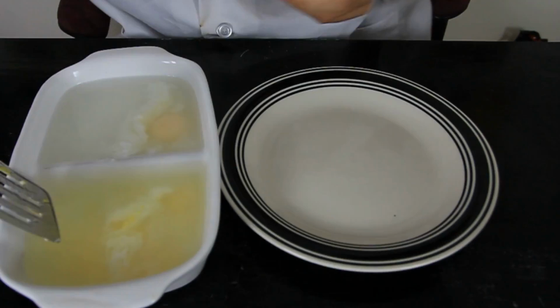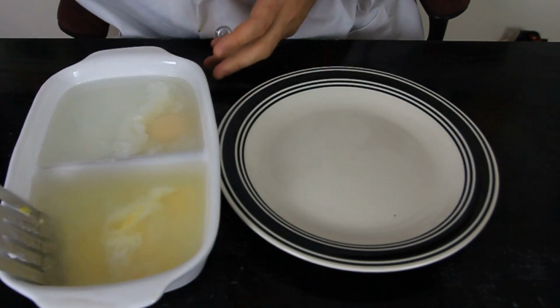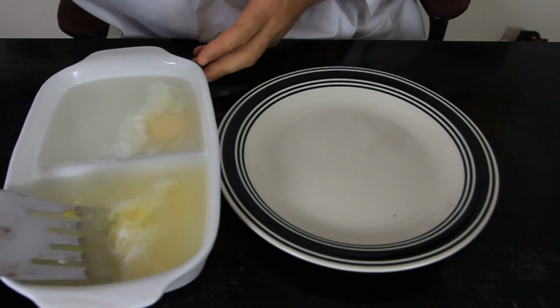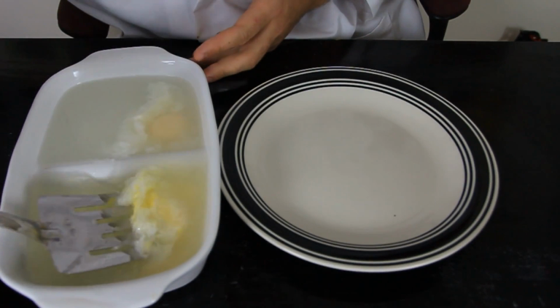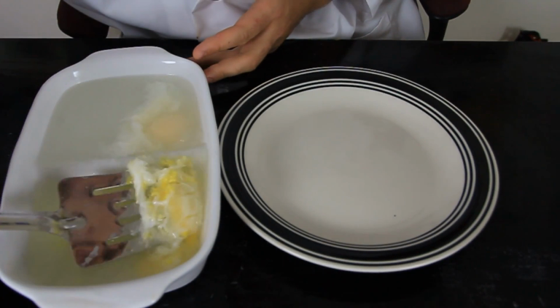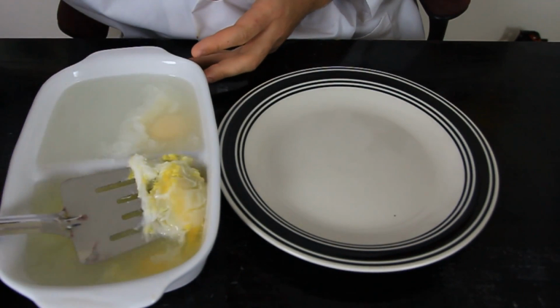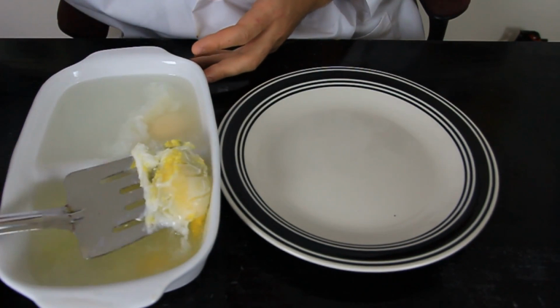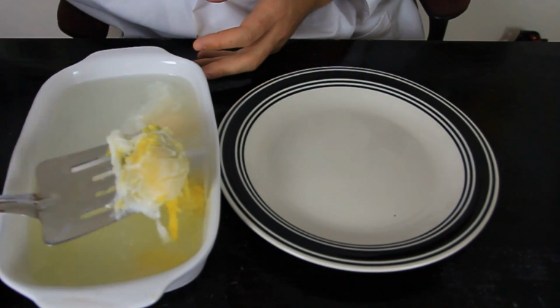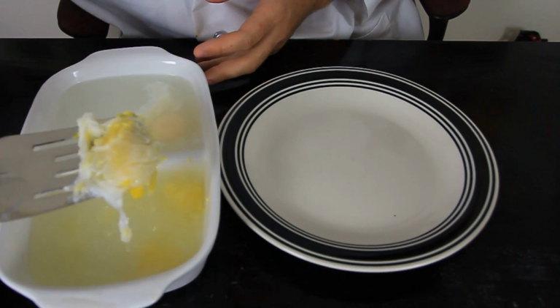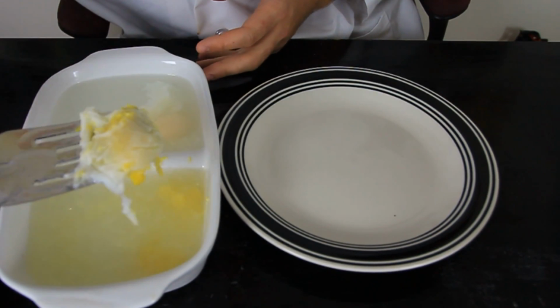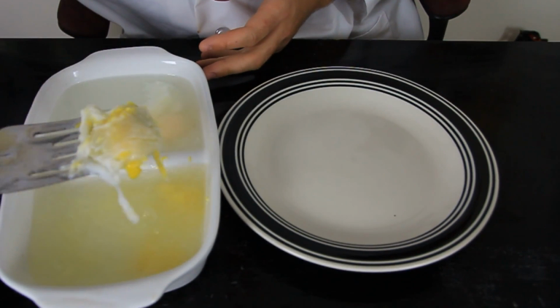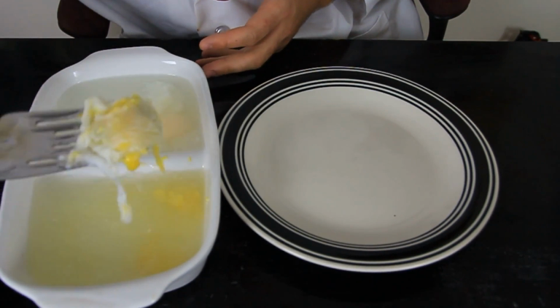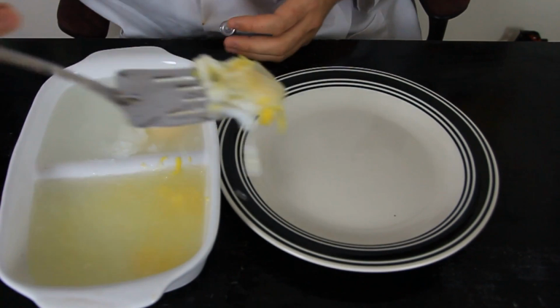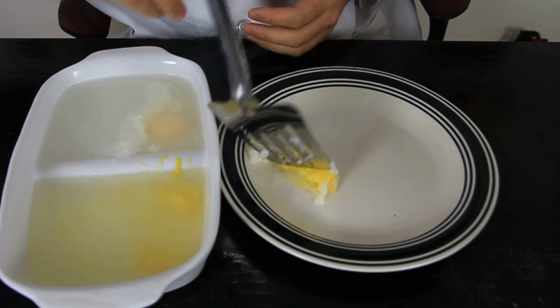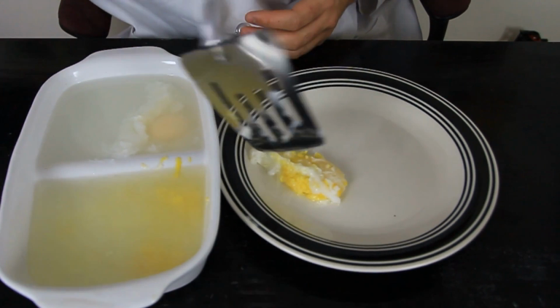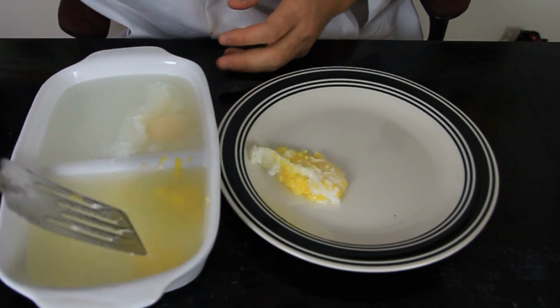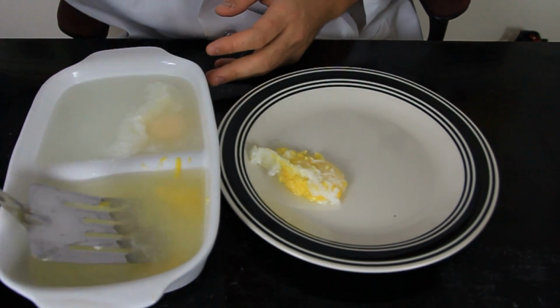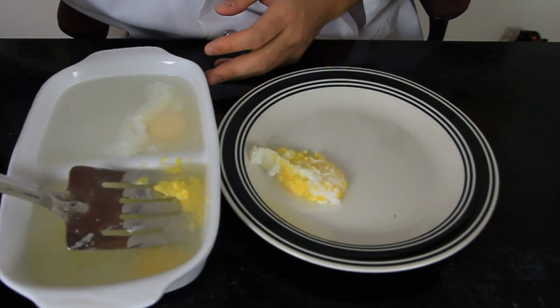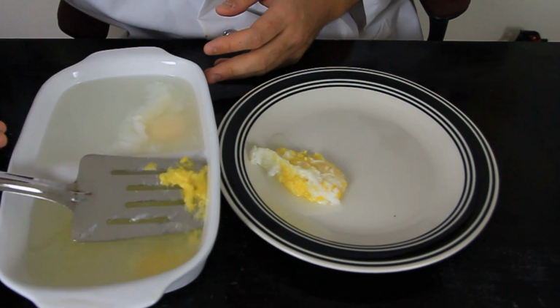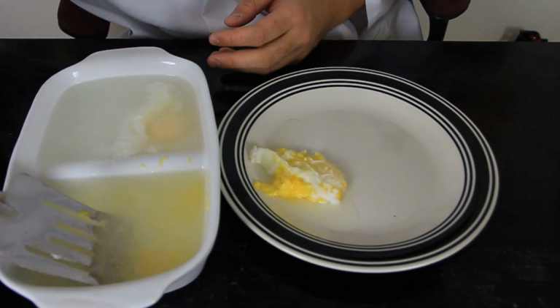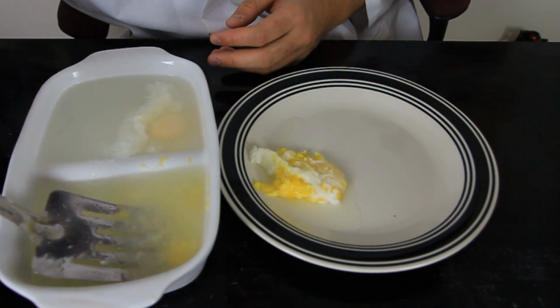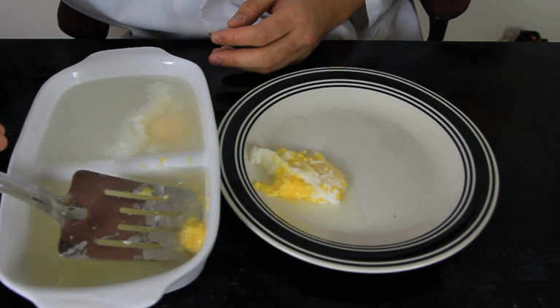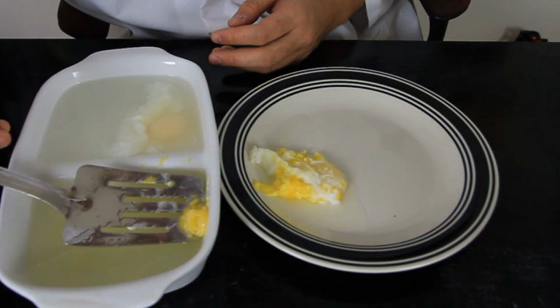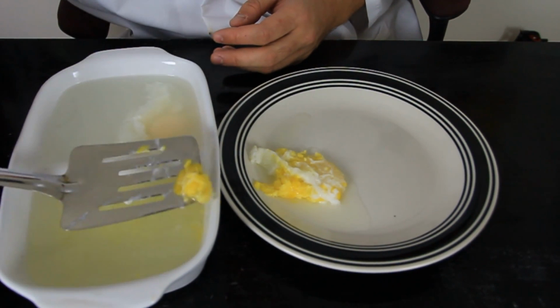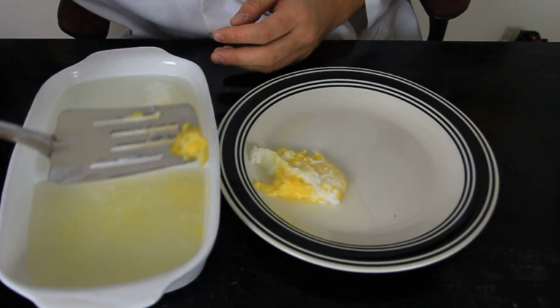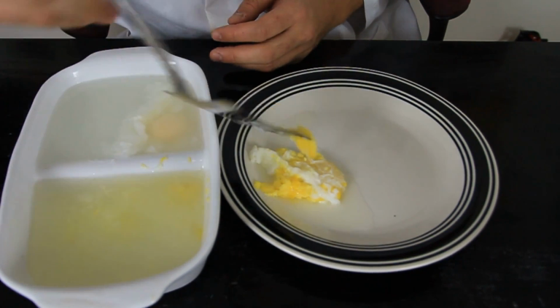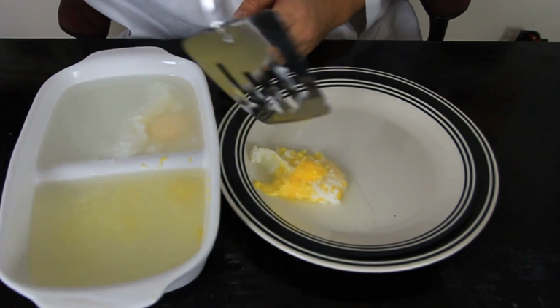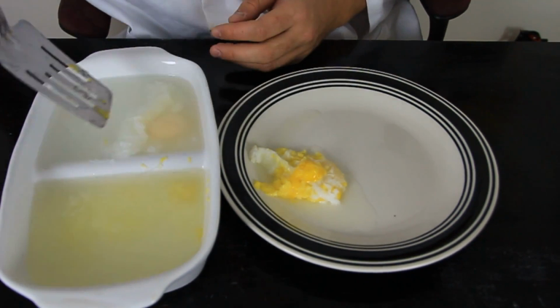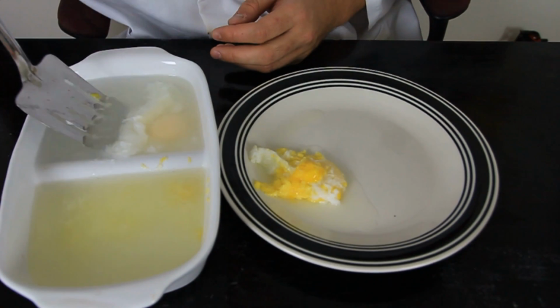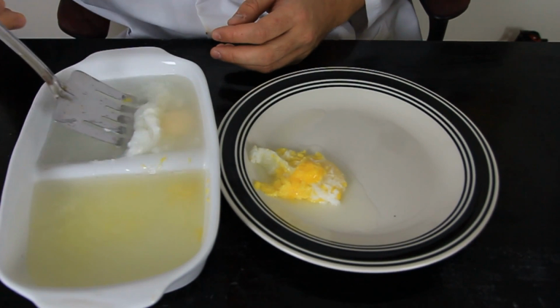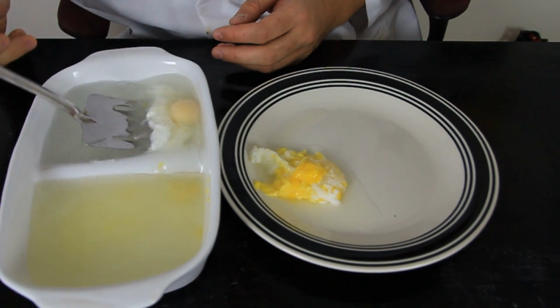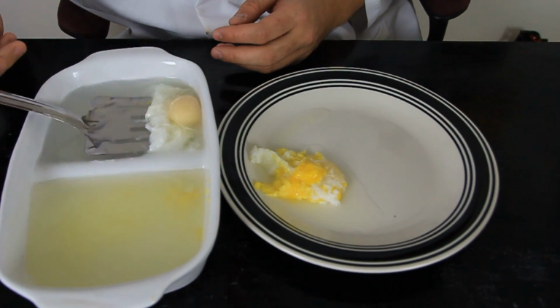Okay, it's been about 10 minutes. Let's take it out. Here's our cooked egg — our scrambled egg right here — and this one is non-scrambled.